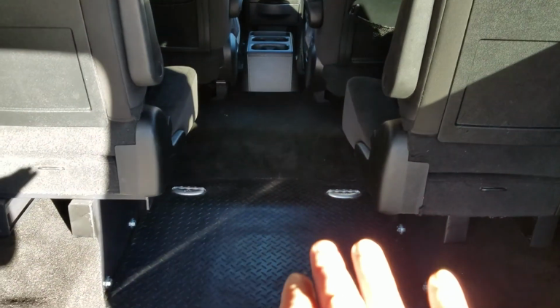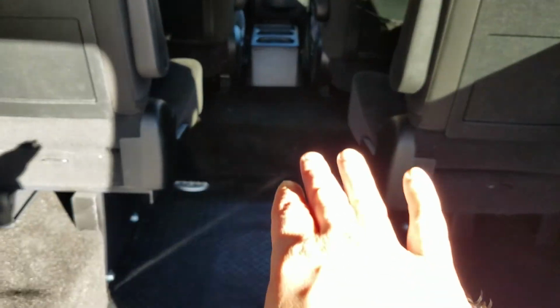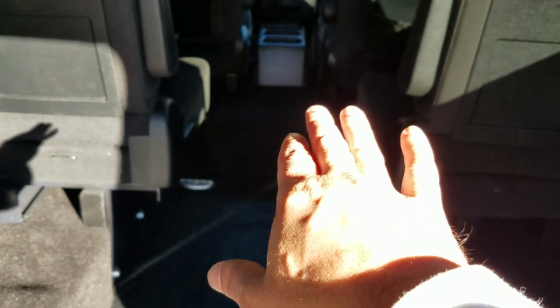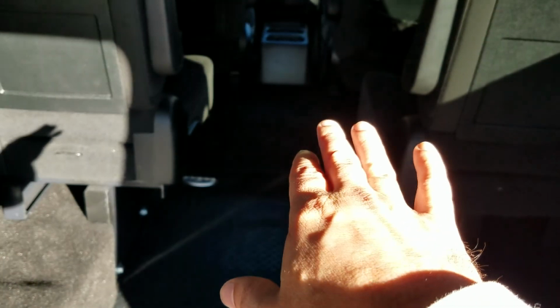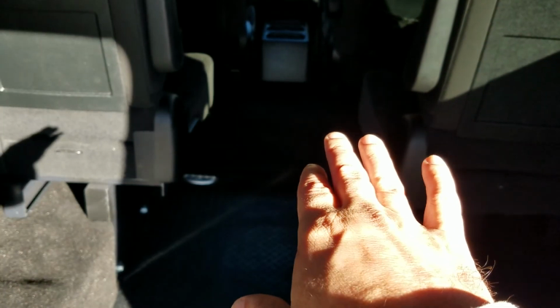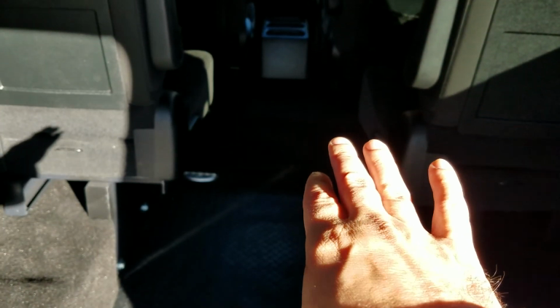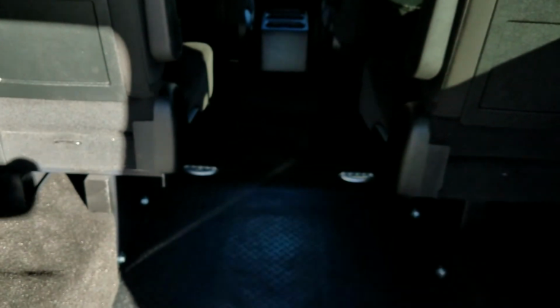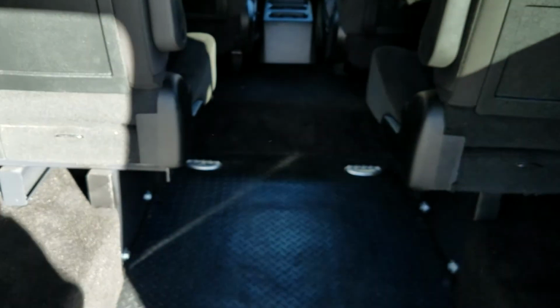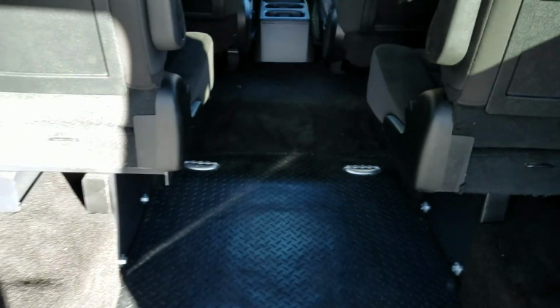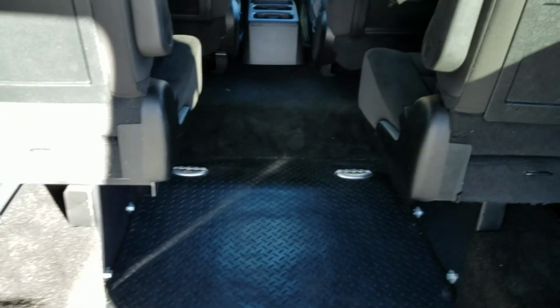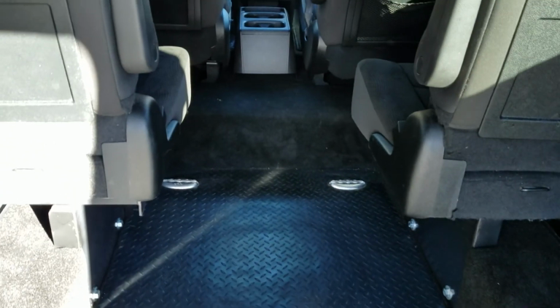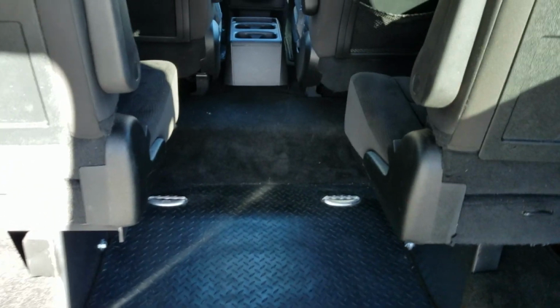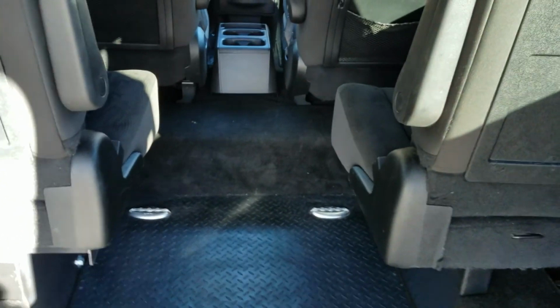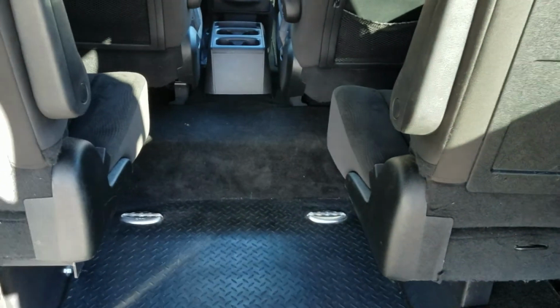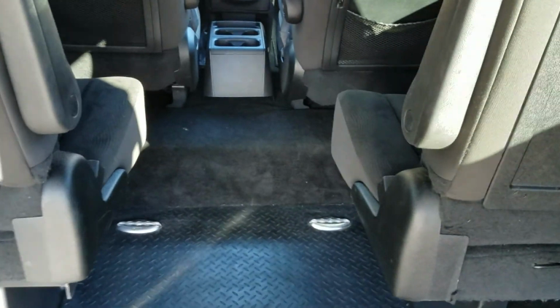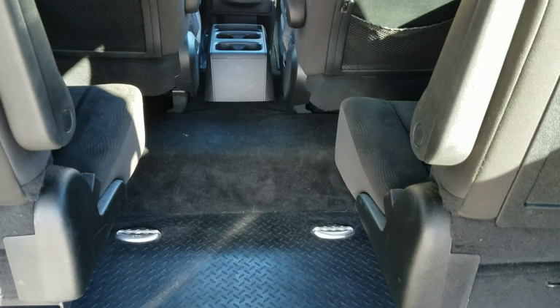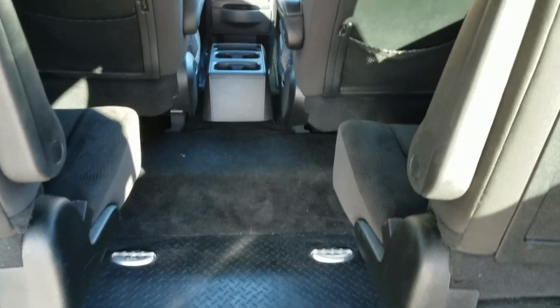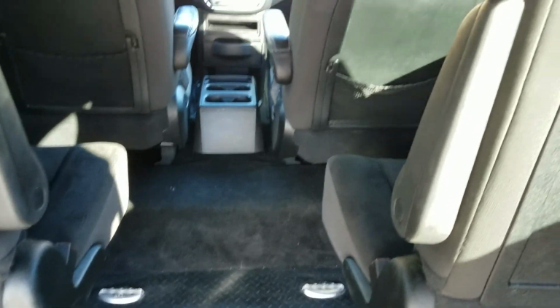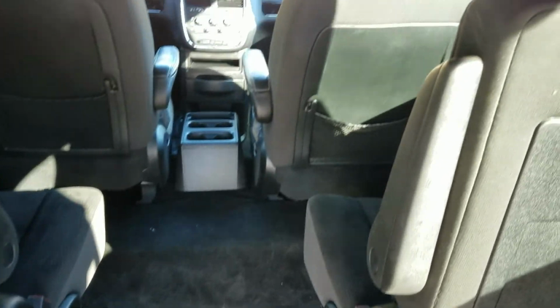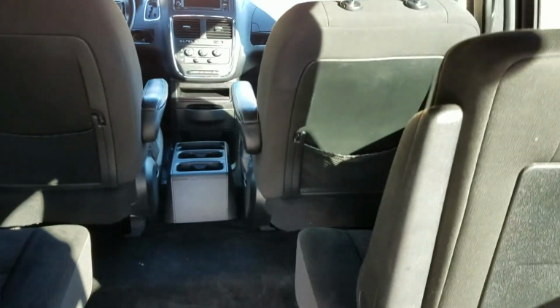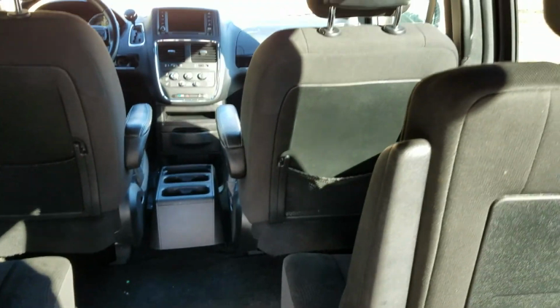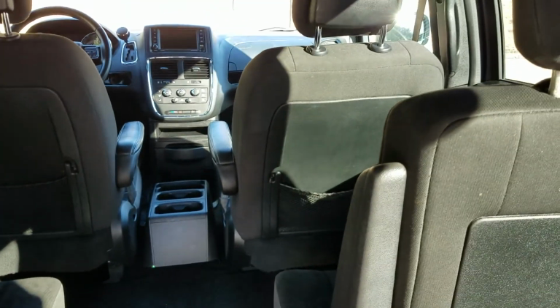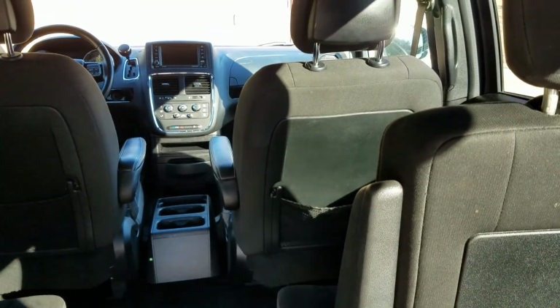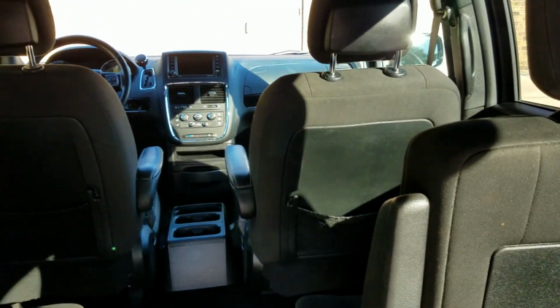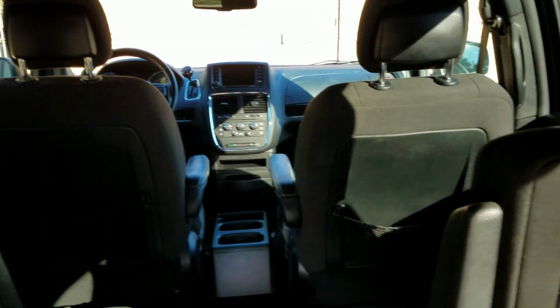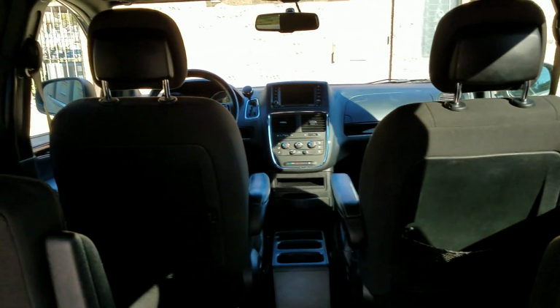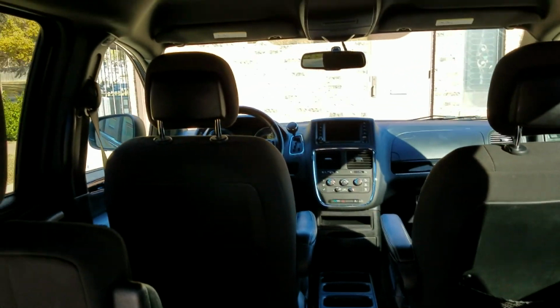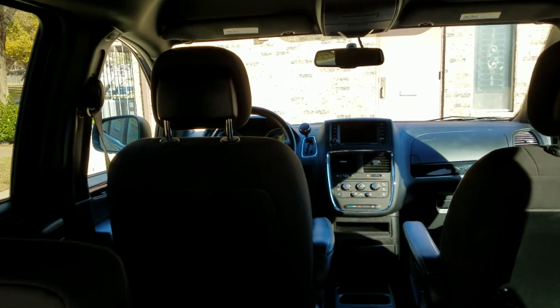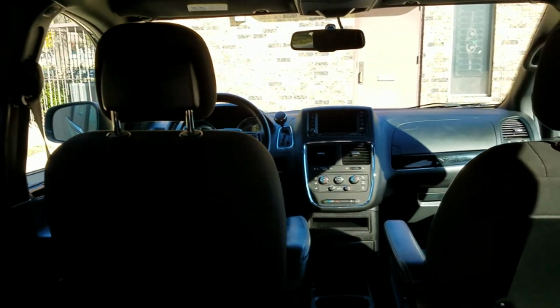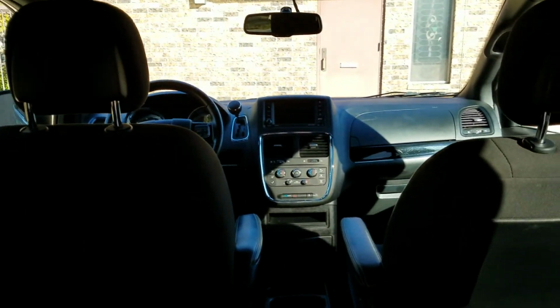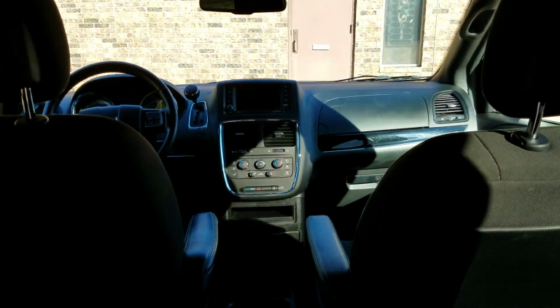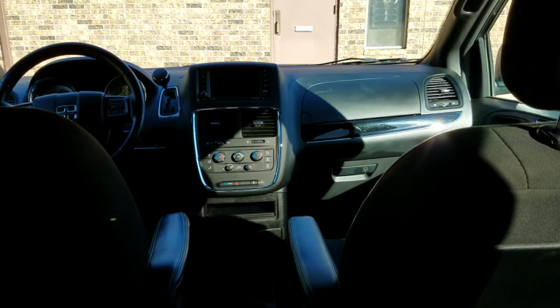Passengers' legs can pull up between those seats. If you need more room, we can put narrower seats in, seats that possibly flip up out of the way. Let us know what you're needing and we can help build this van to accommodate your needs.